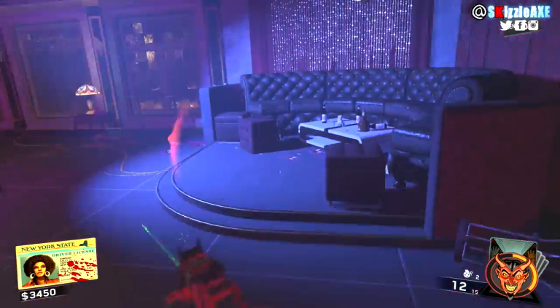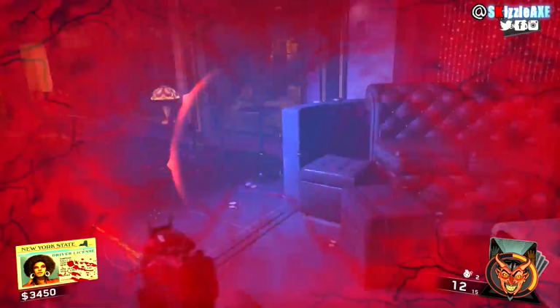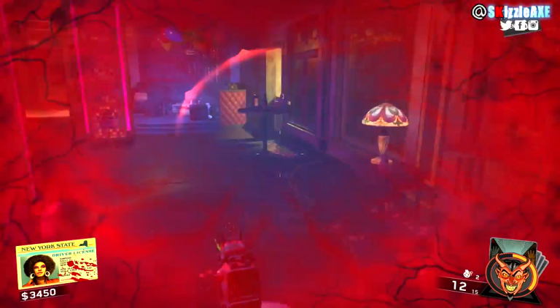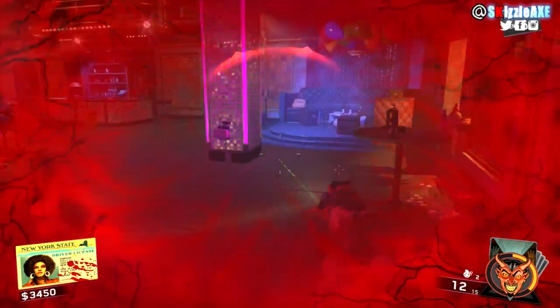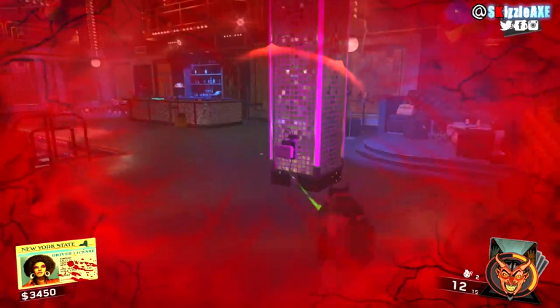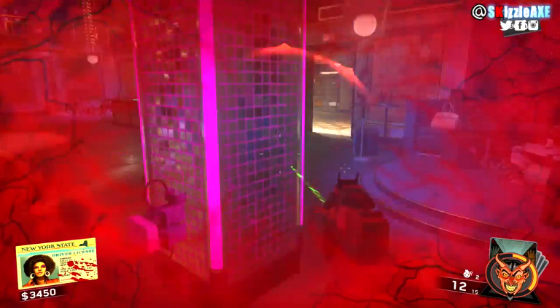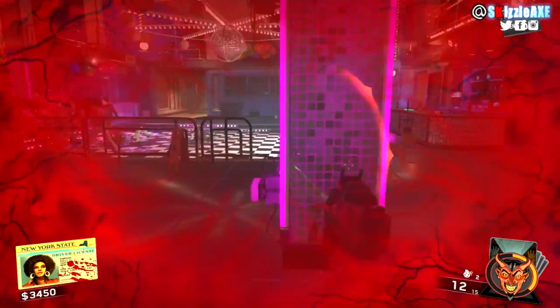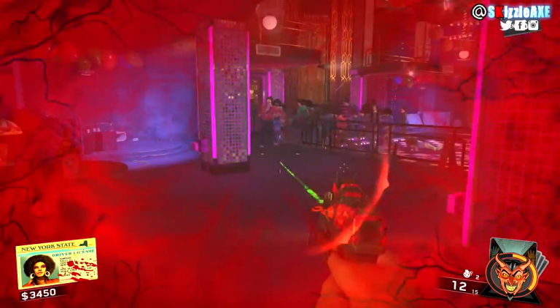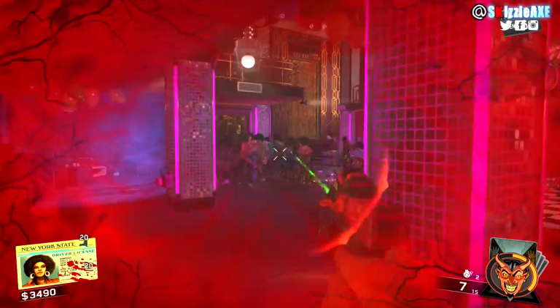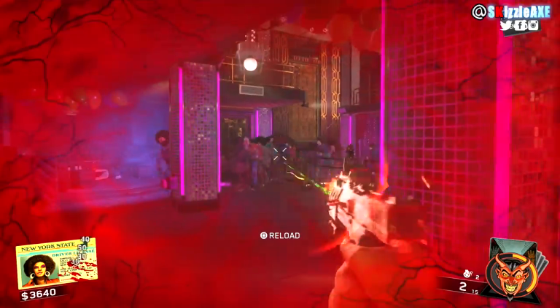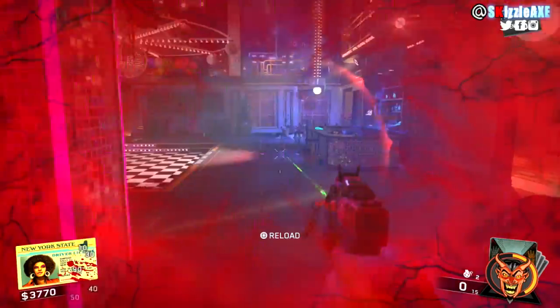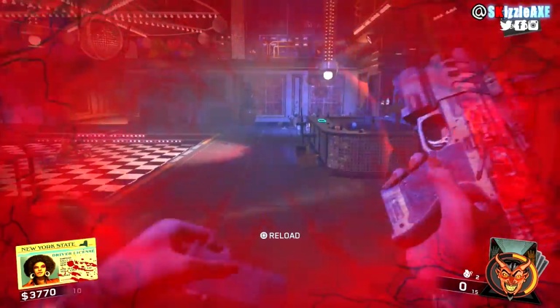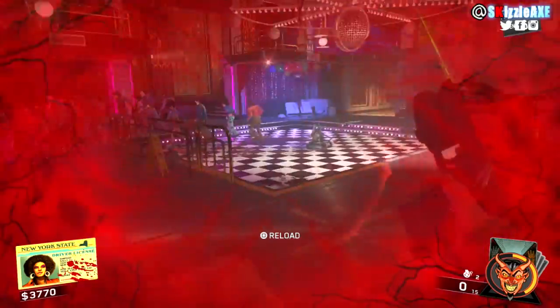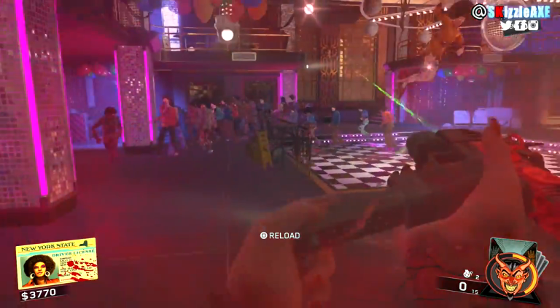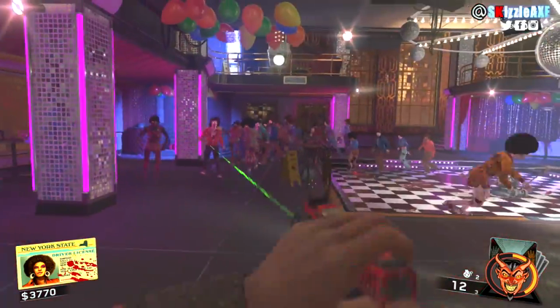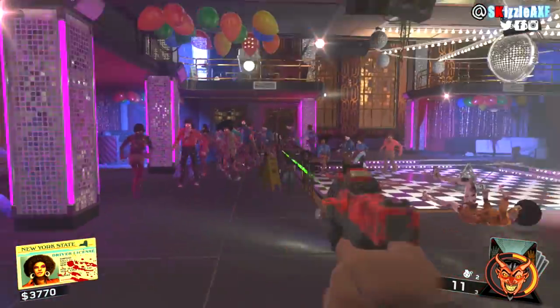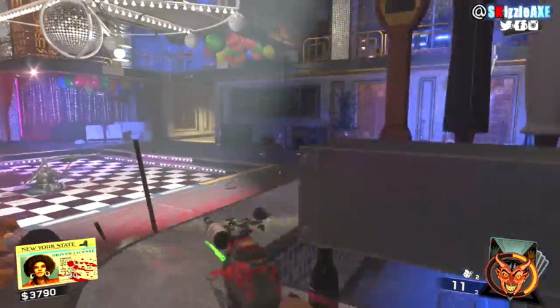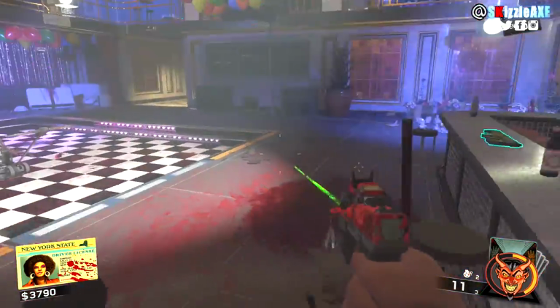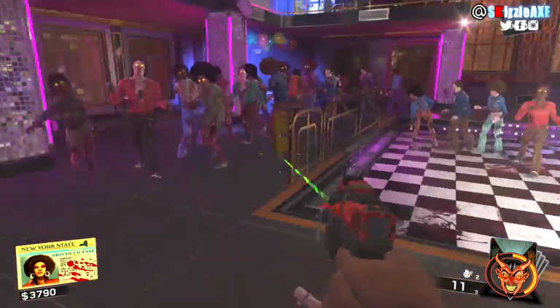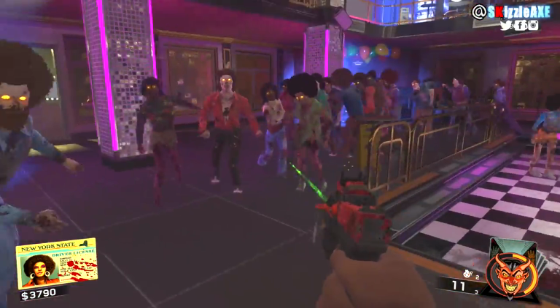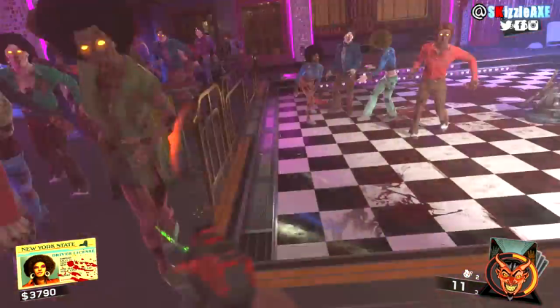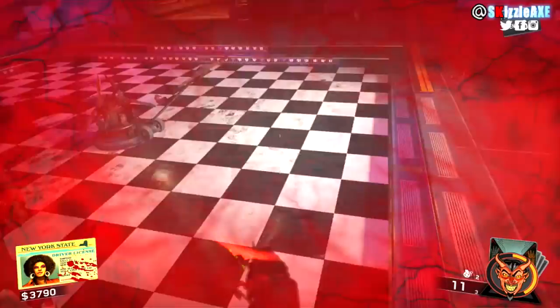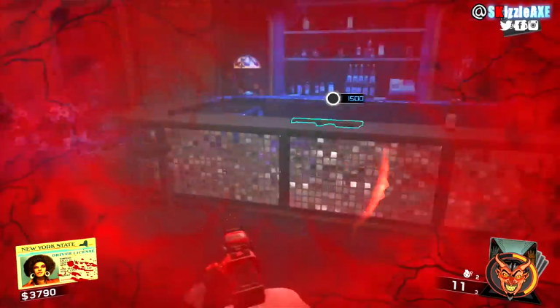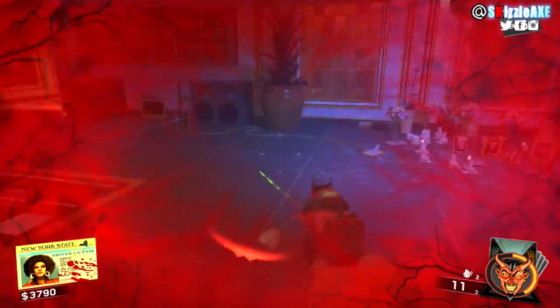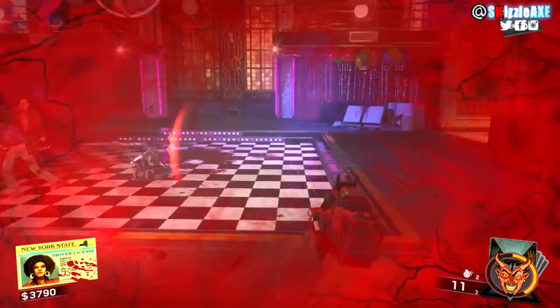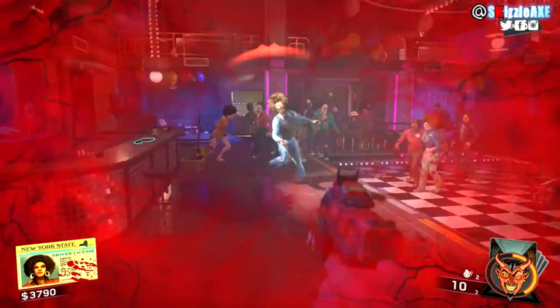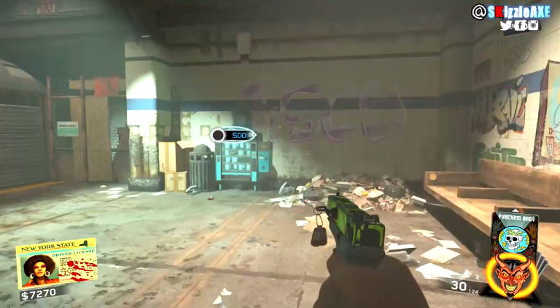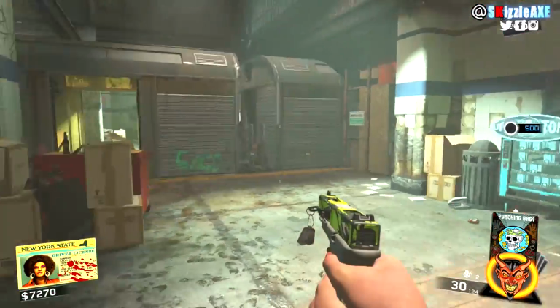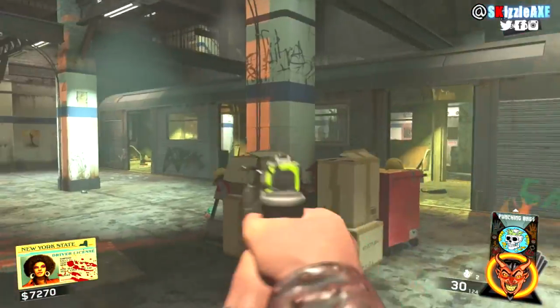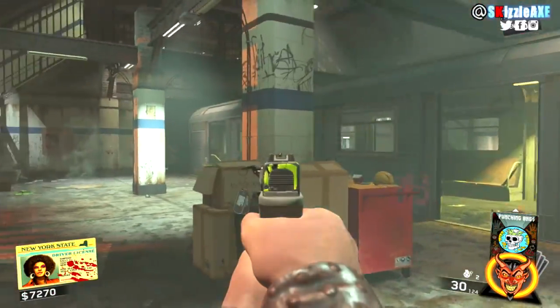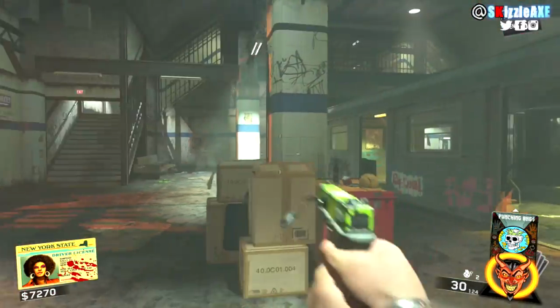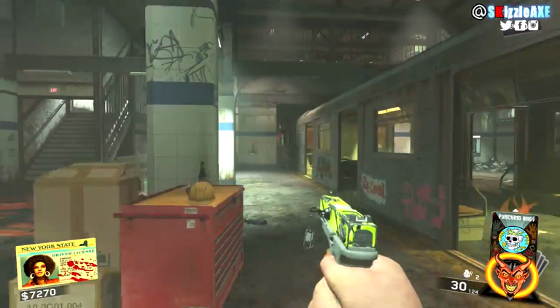The system is kind of like the same as what we've seen in Zombies in Spaceland. Of course, turning on the power is crucial if you are looking to buy perks, do the easter egg, and there are some areas of the map that definitely require you to turn on the power.